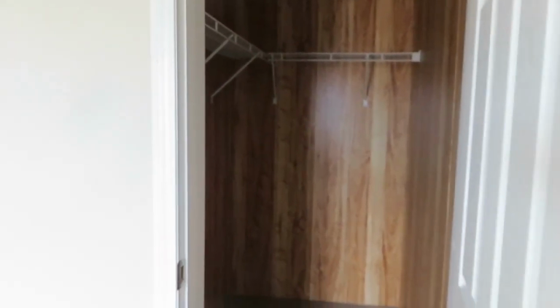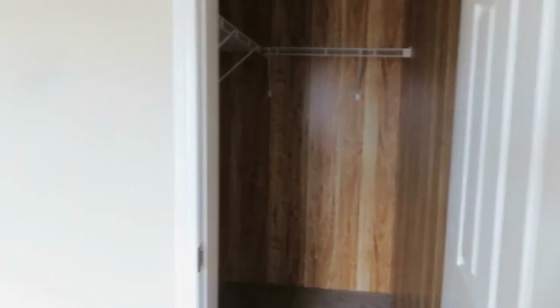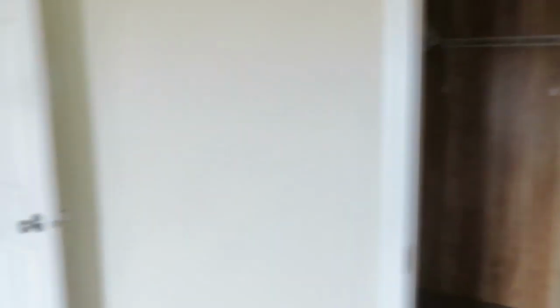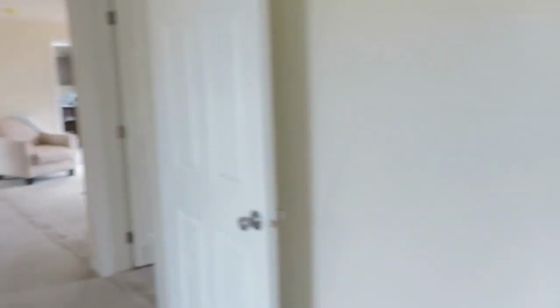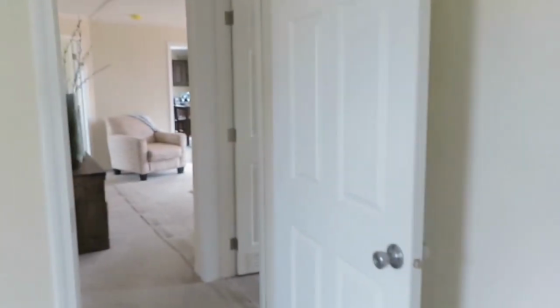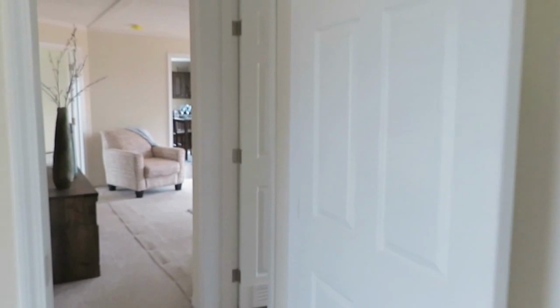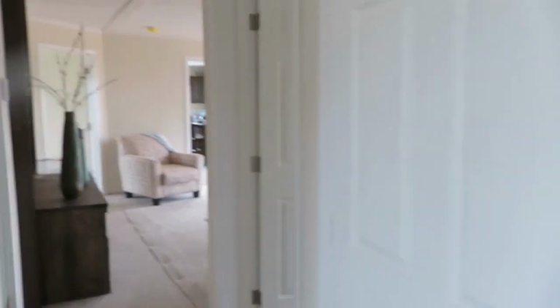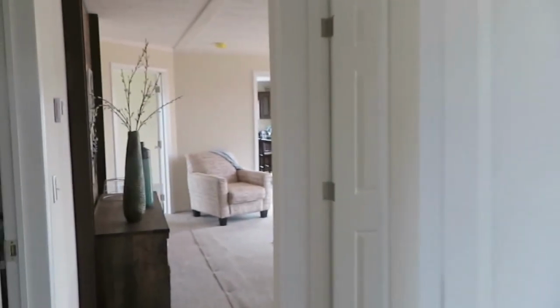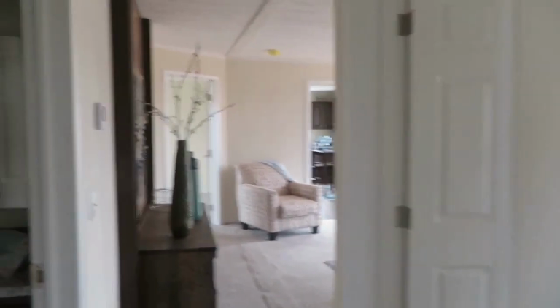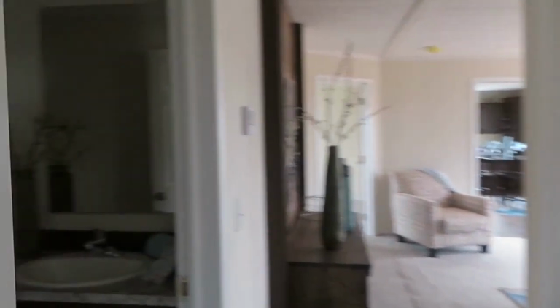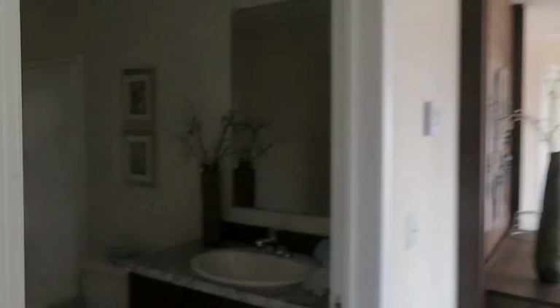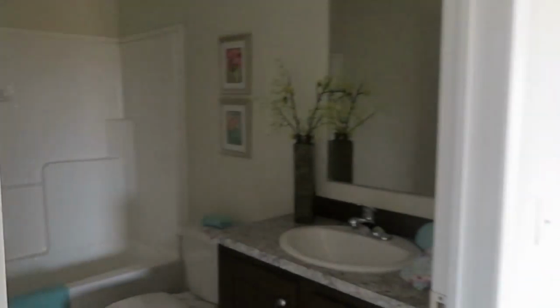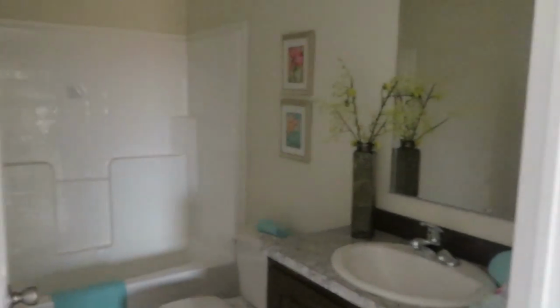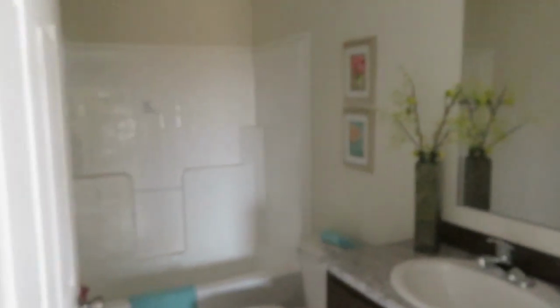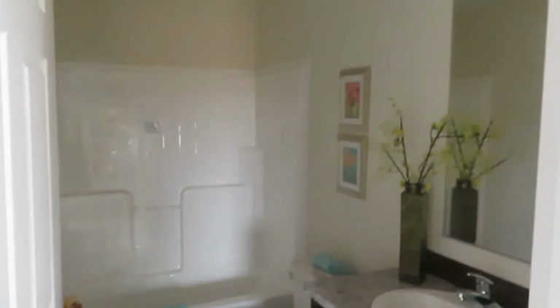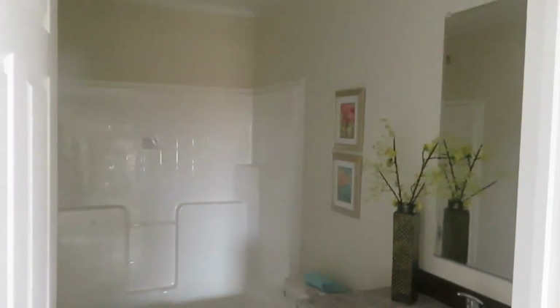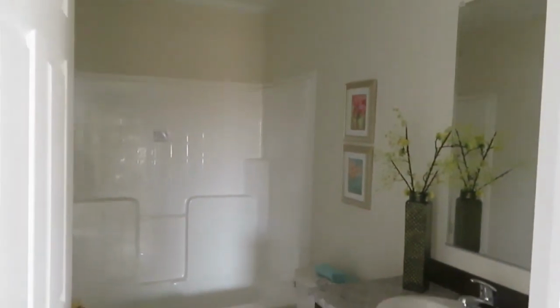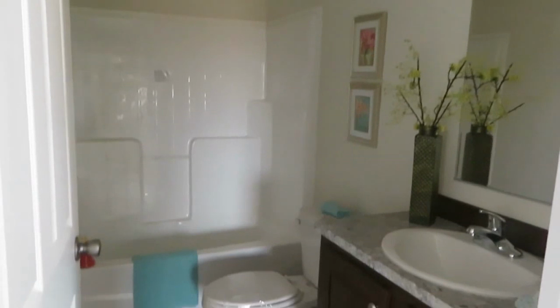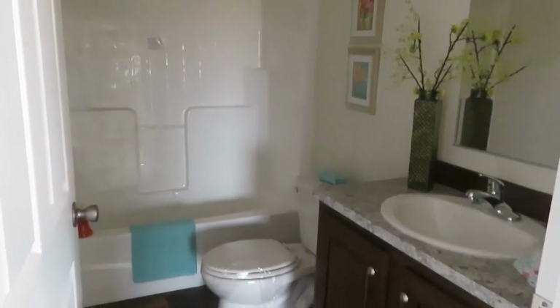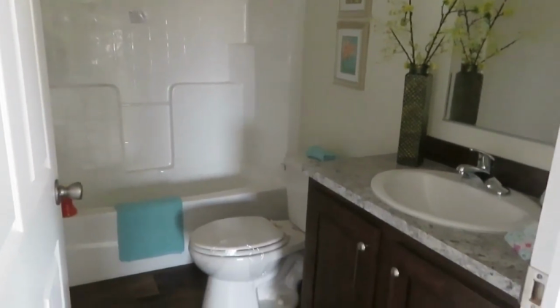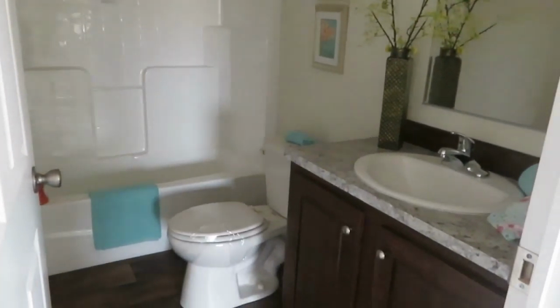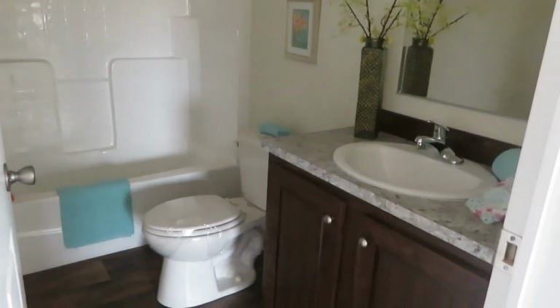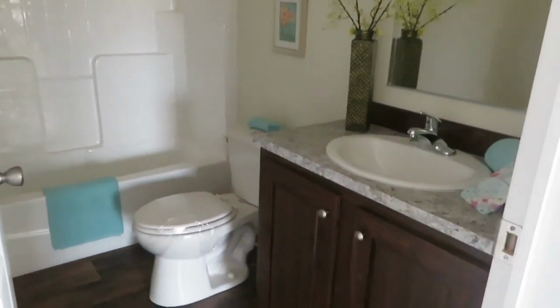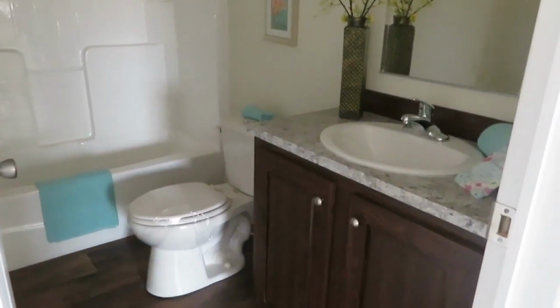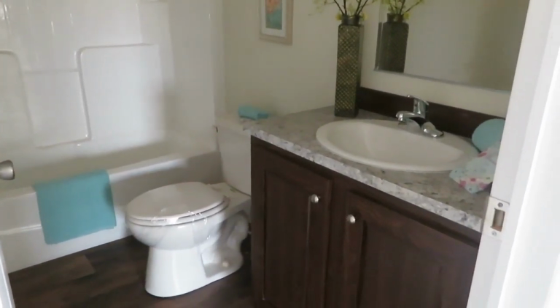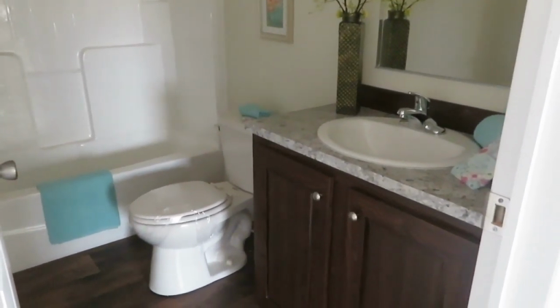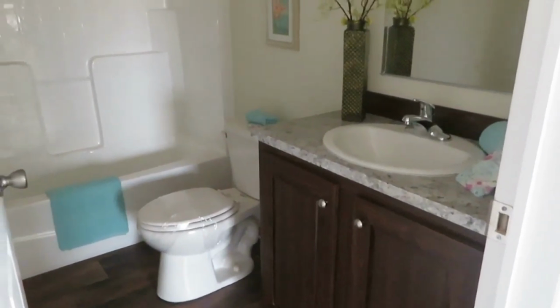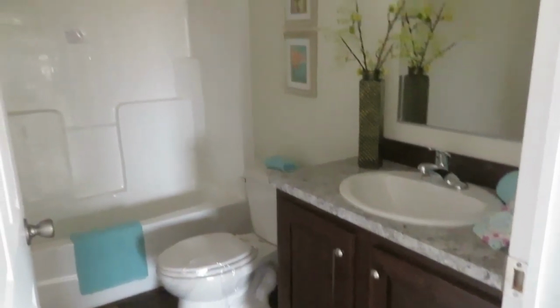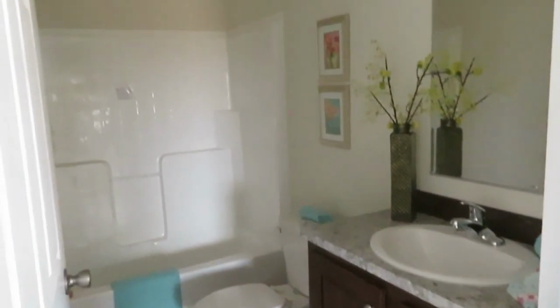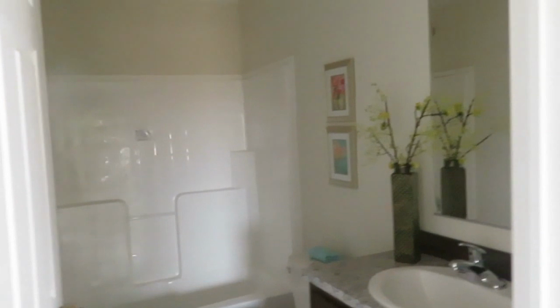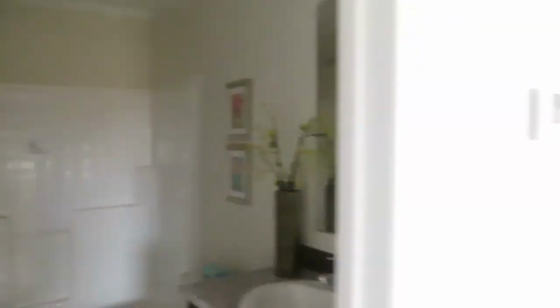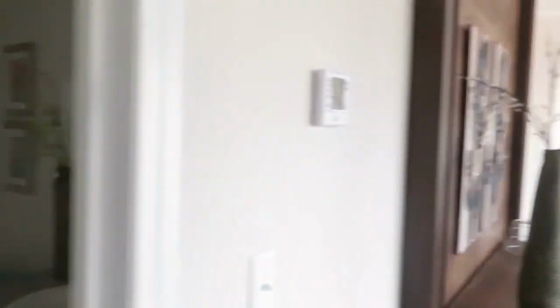Bedroom two also has a deep closet. And then here's your second bathroom — standard bathroom.